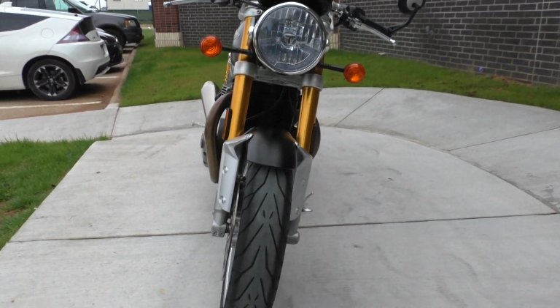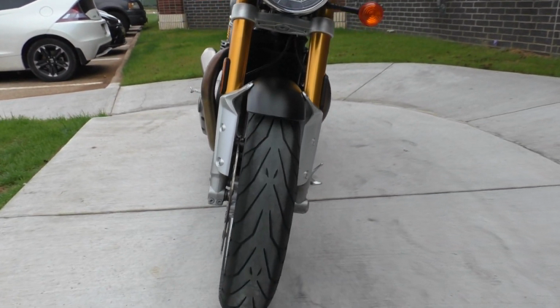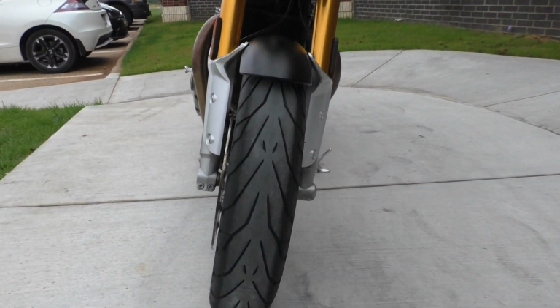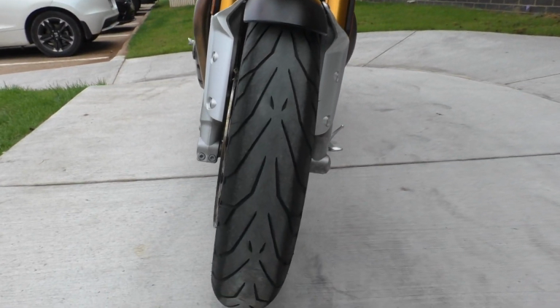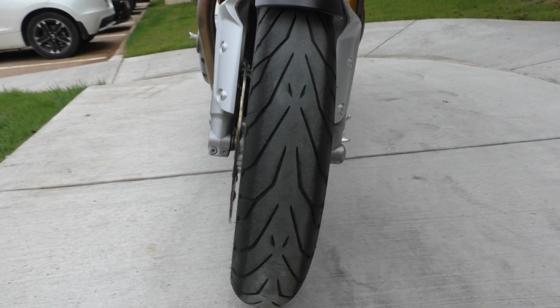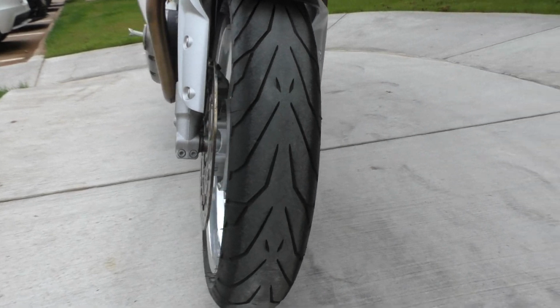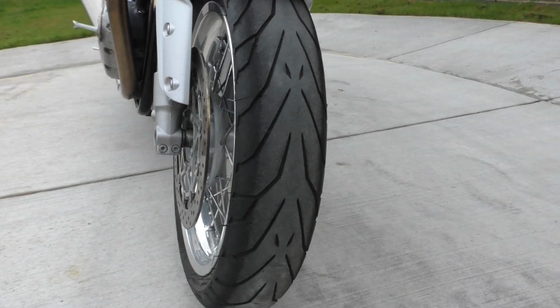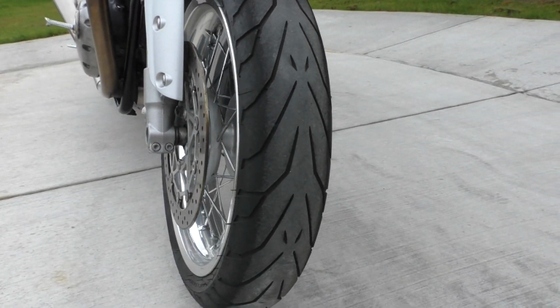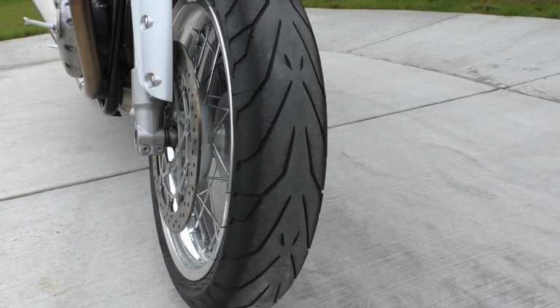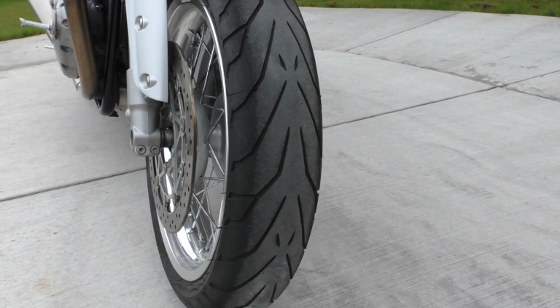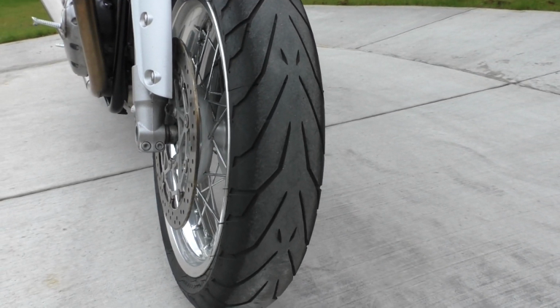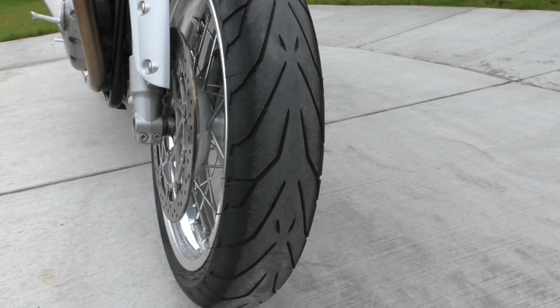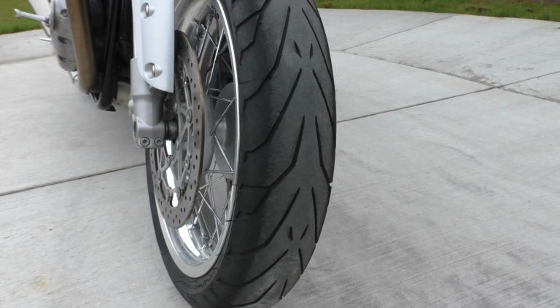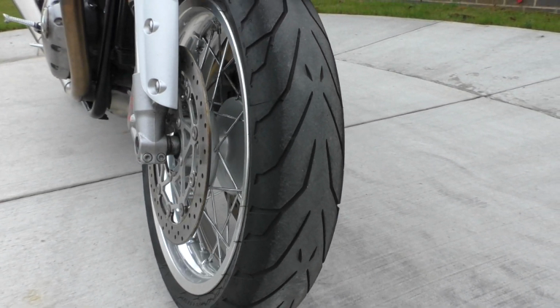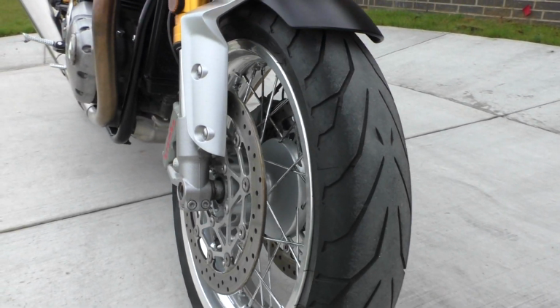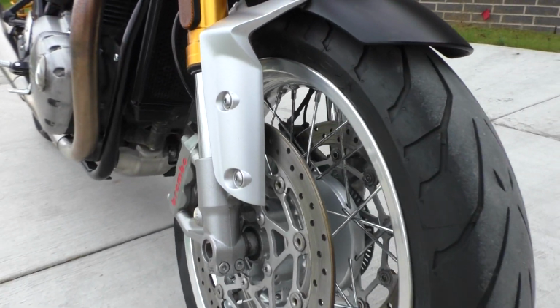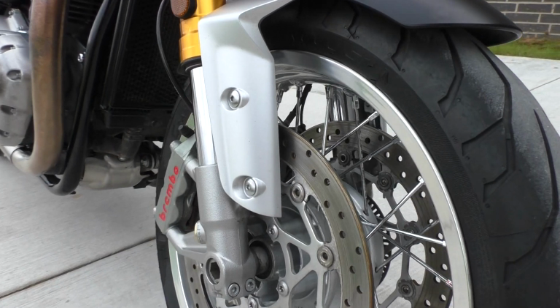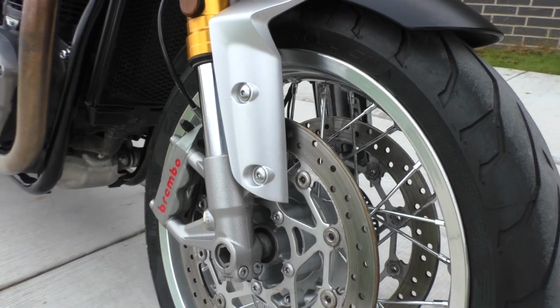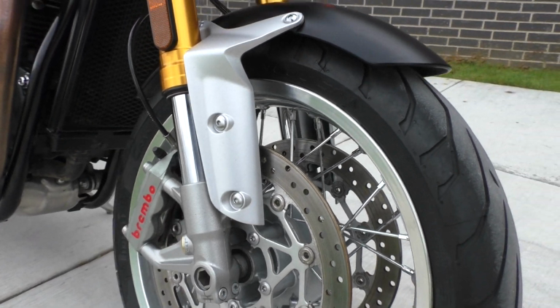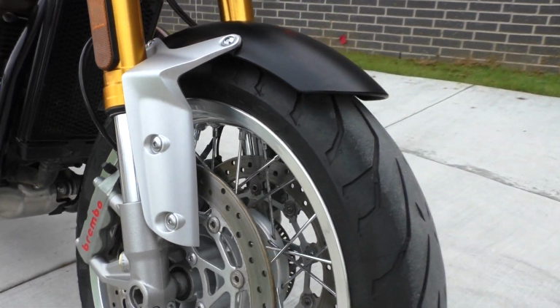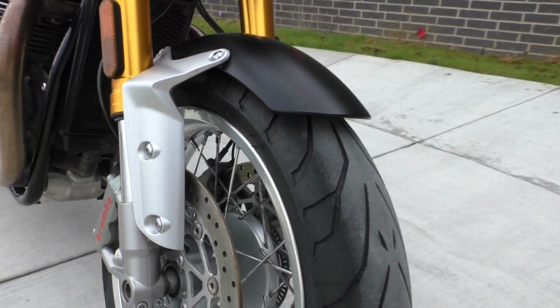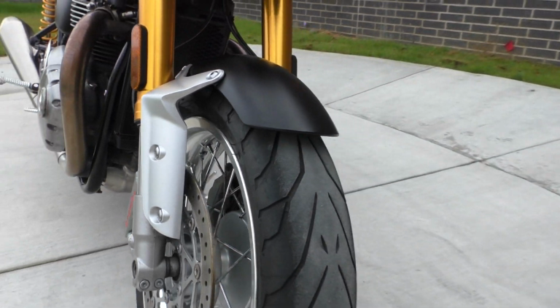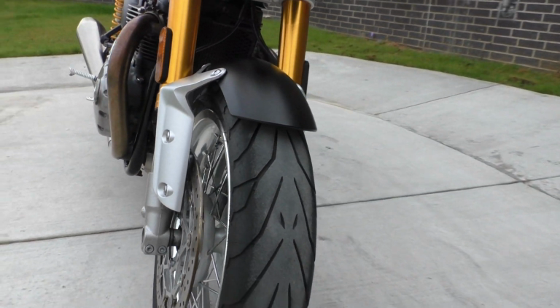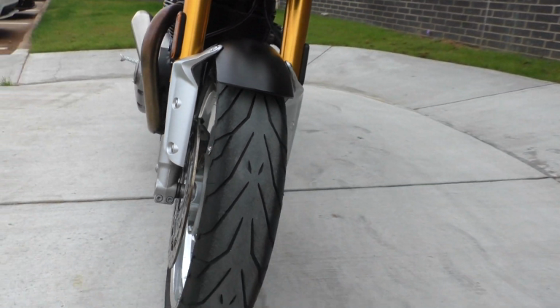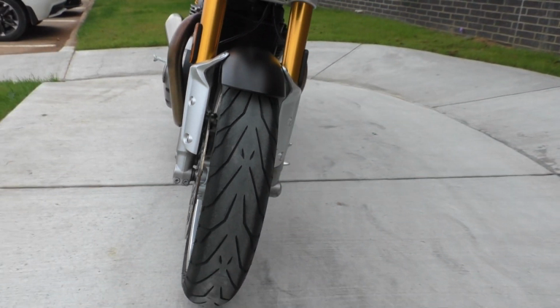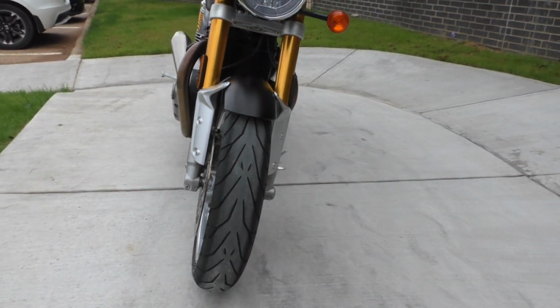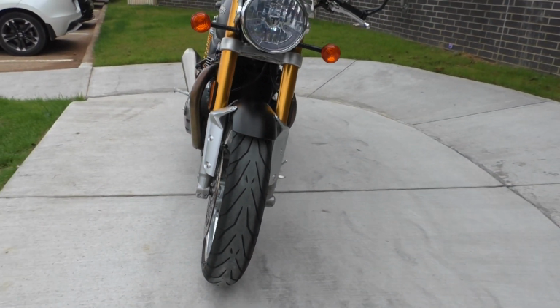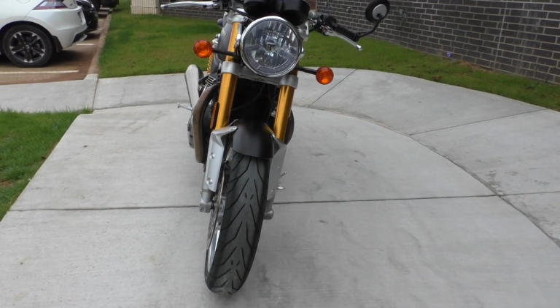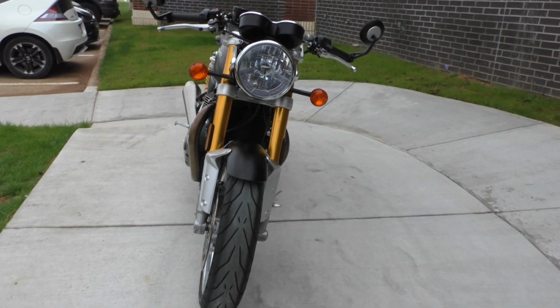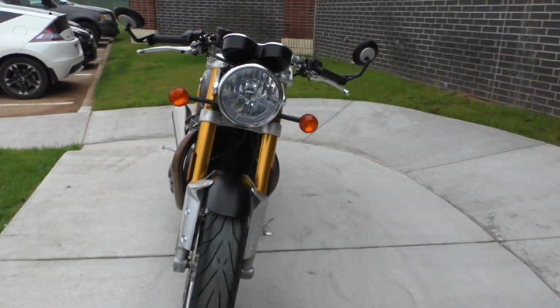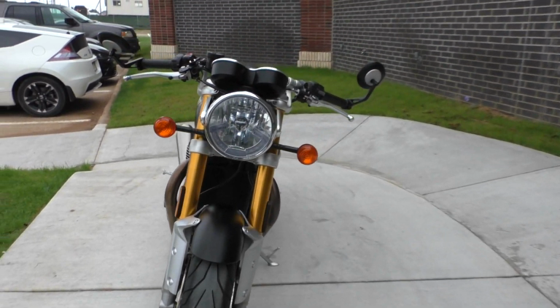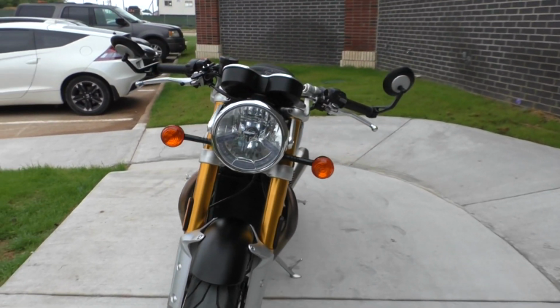Bike's got good tires on it. Those are Pirelli Gran Turismo — I think those are the Angel GT tires. Both front and rear. They're in great shape. Plenty of tread.